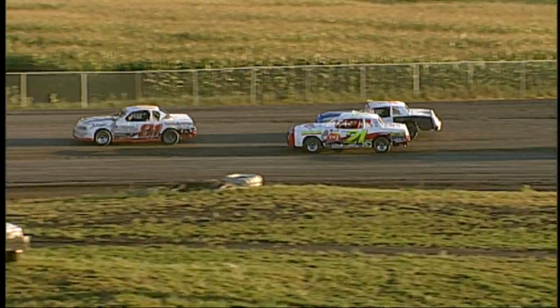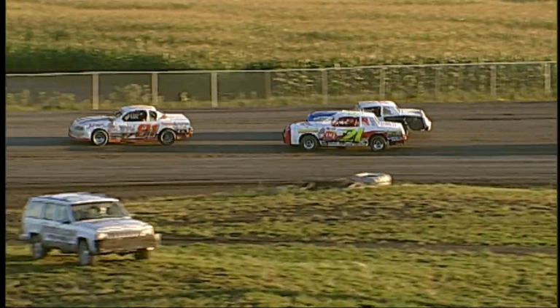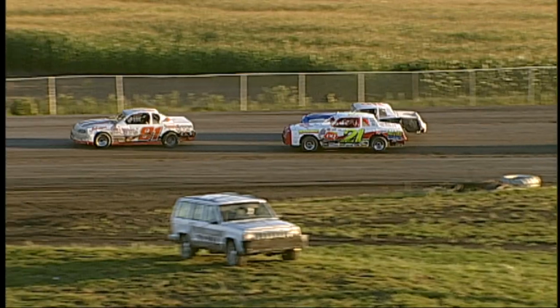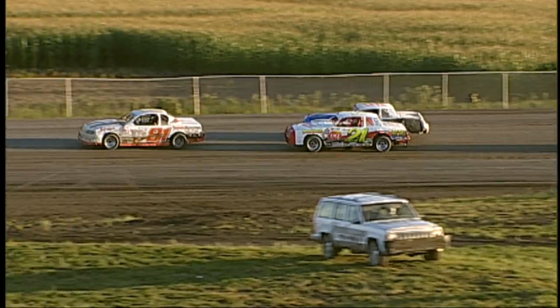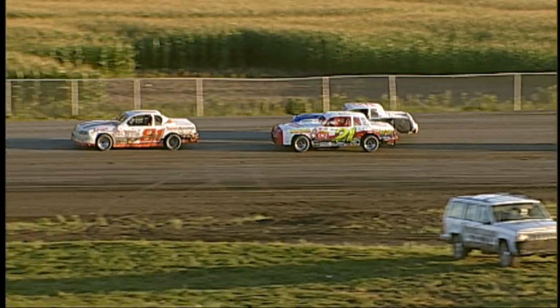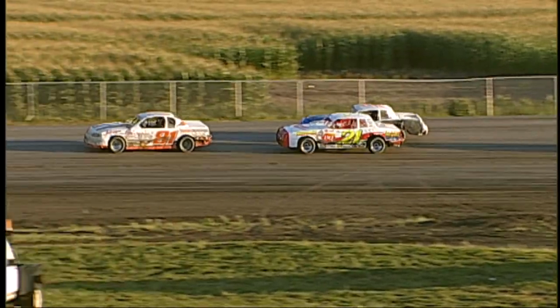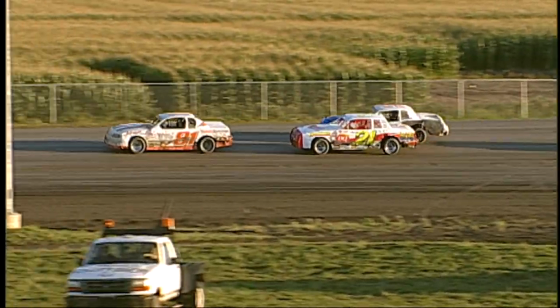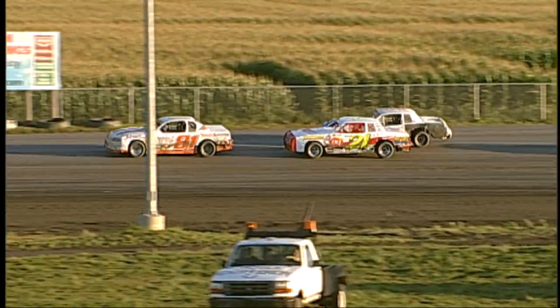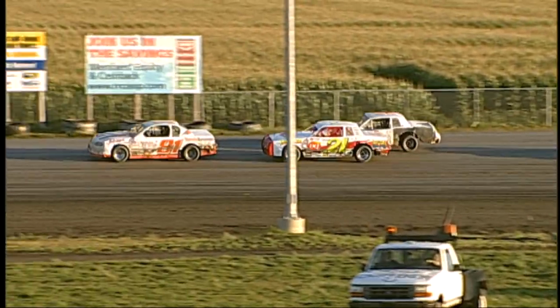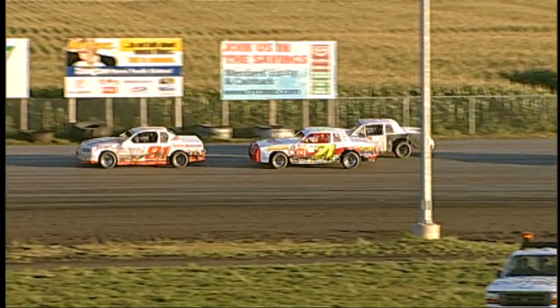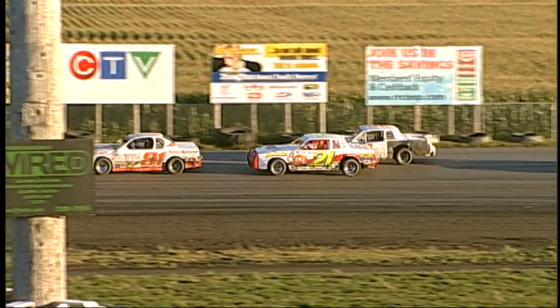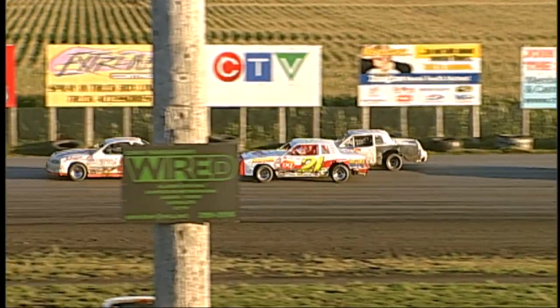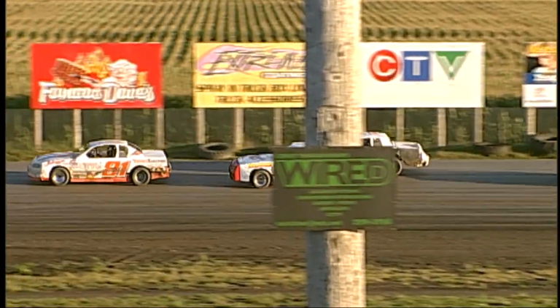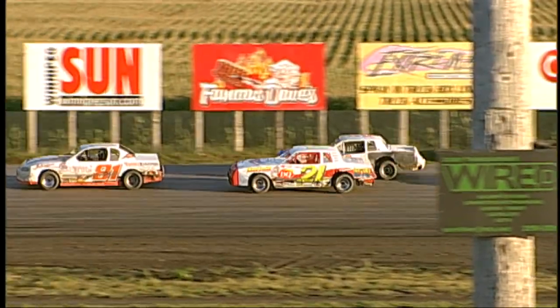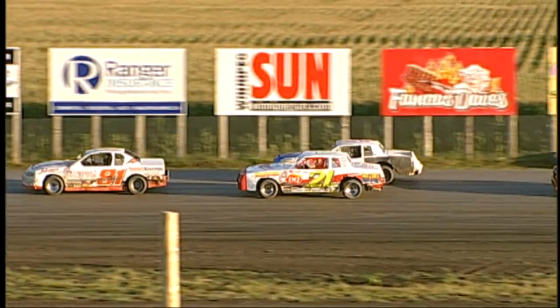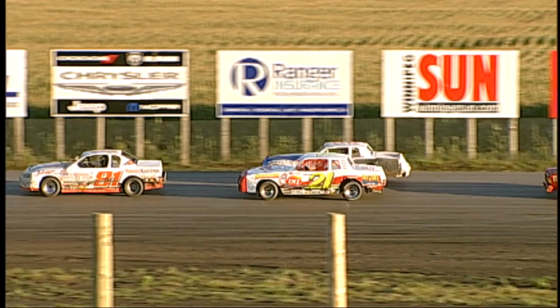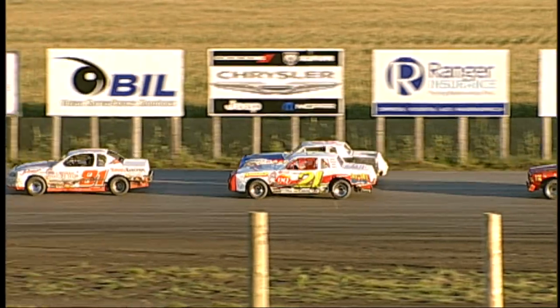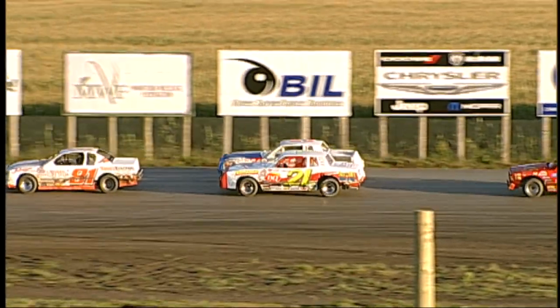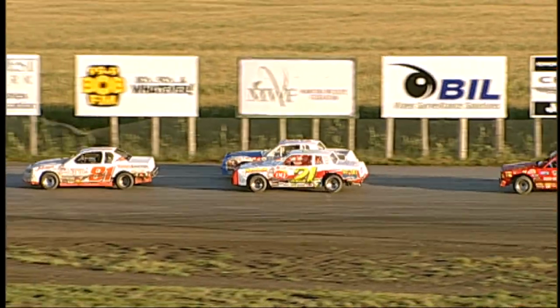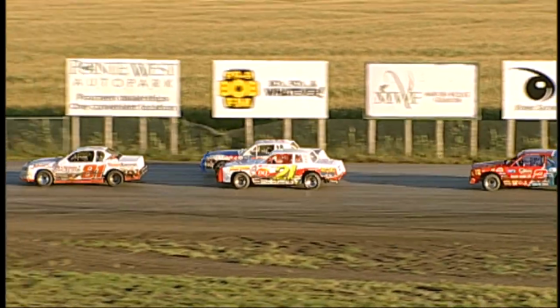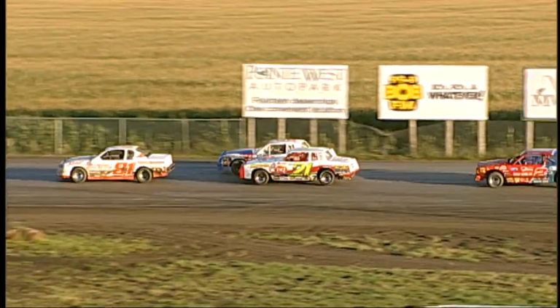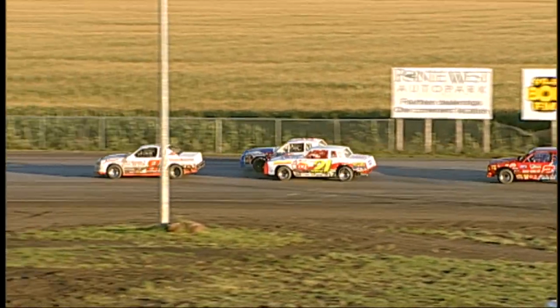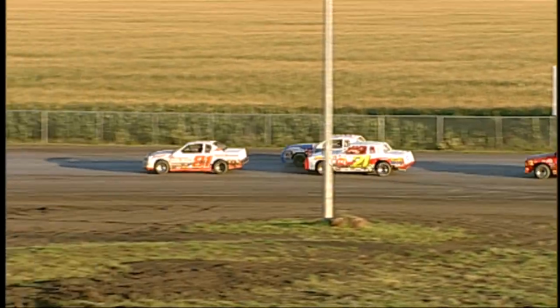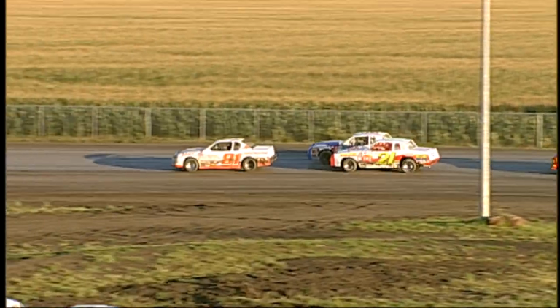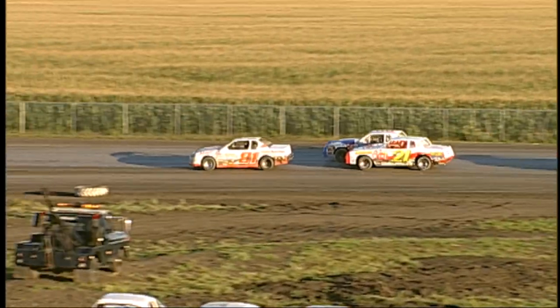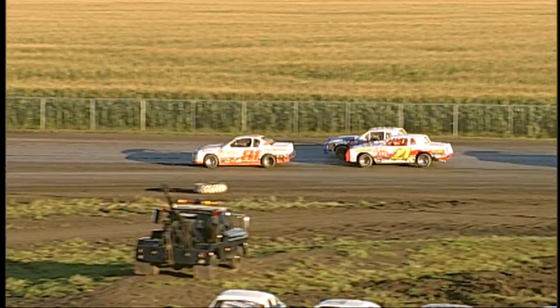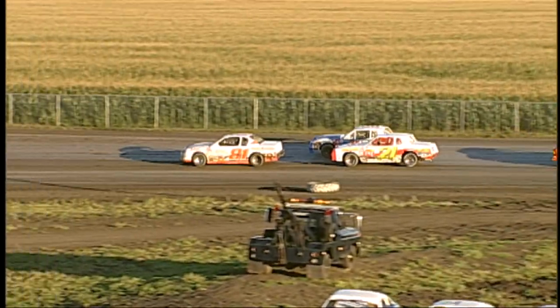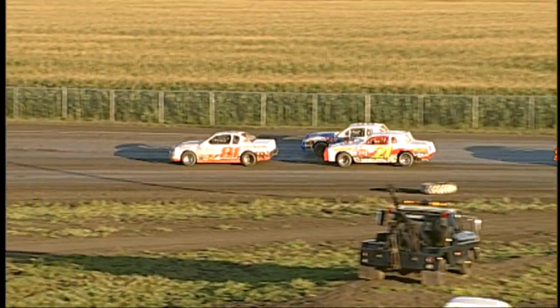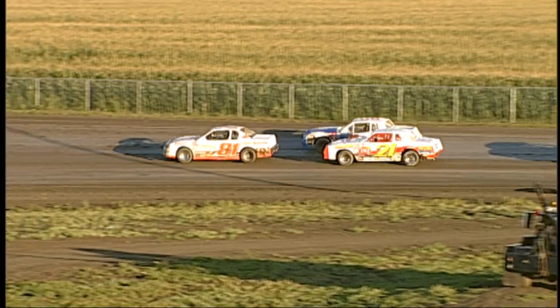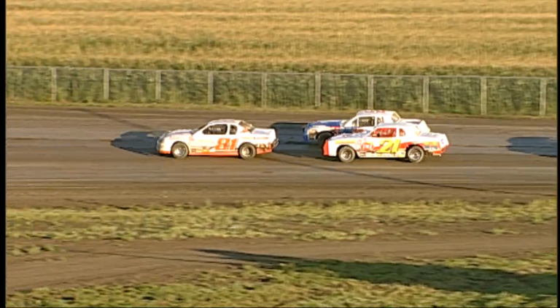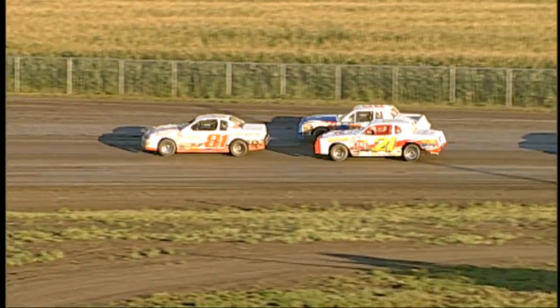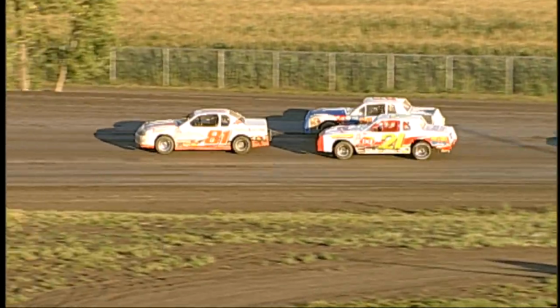The number 80 Jesse Peterson picked up his first feature win of 2013 just recently here at Red River Co-op Speedway, so he has been quick. But no doubt about it, the 81 of Jordan Duray has been a charging driver throughout street stock heat number one.